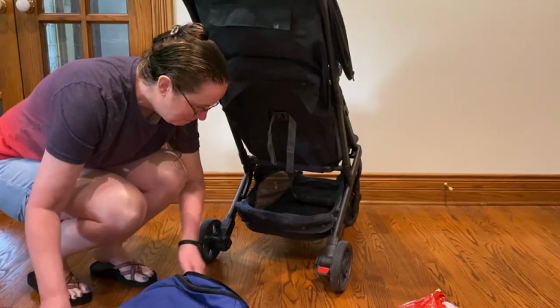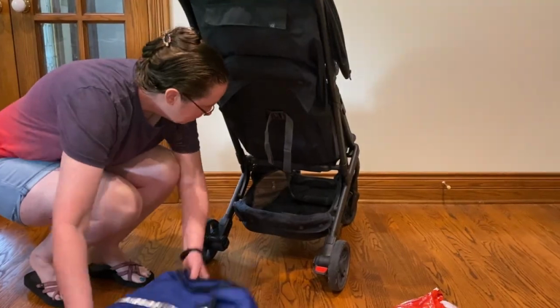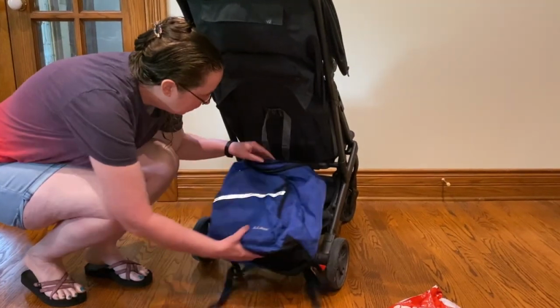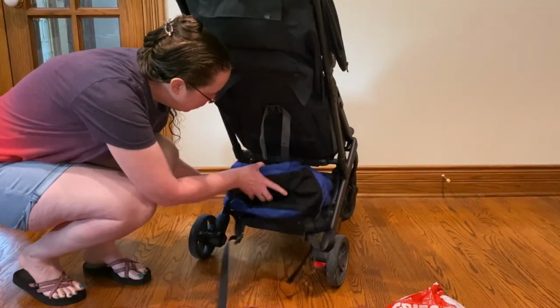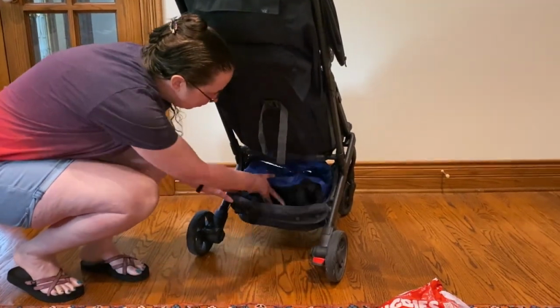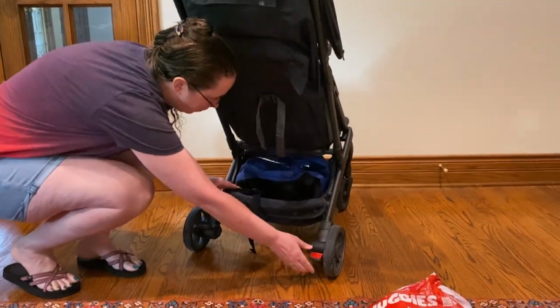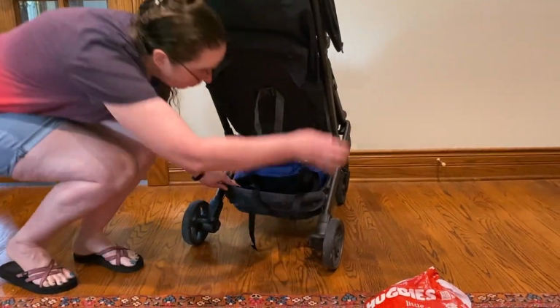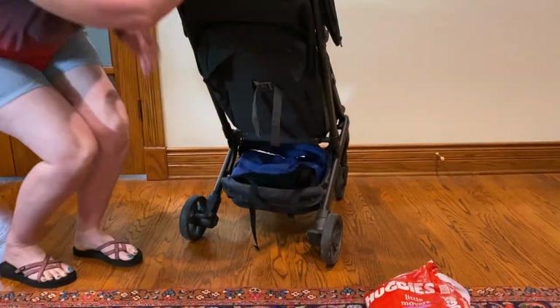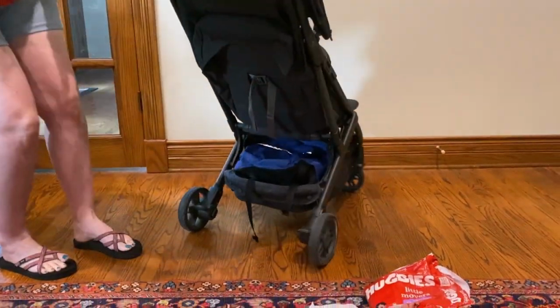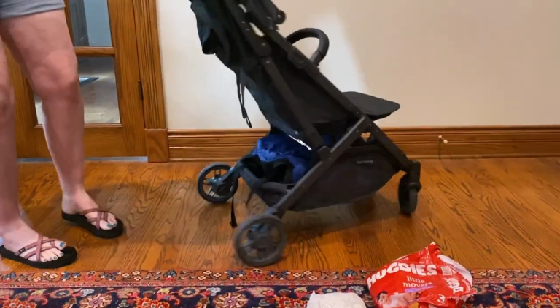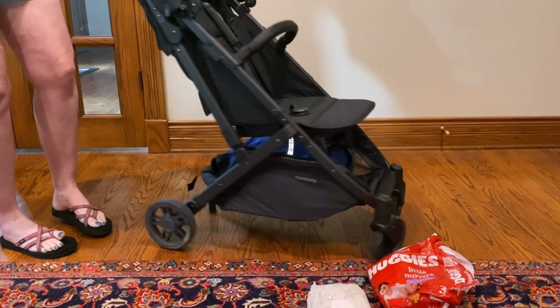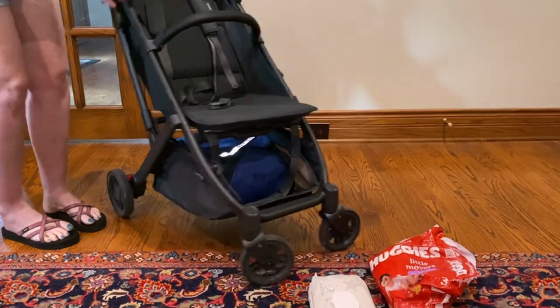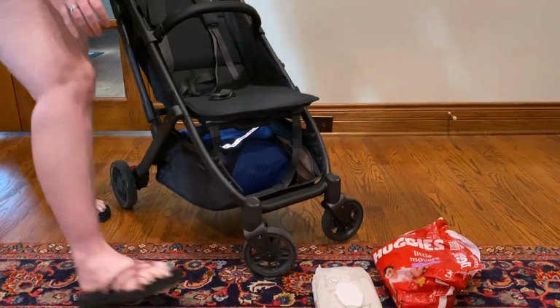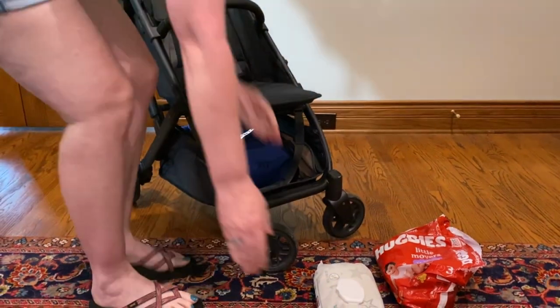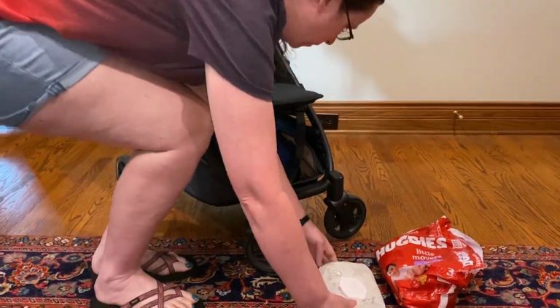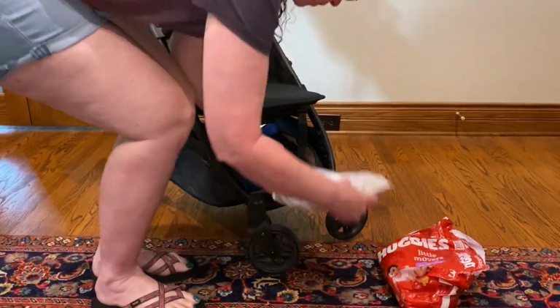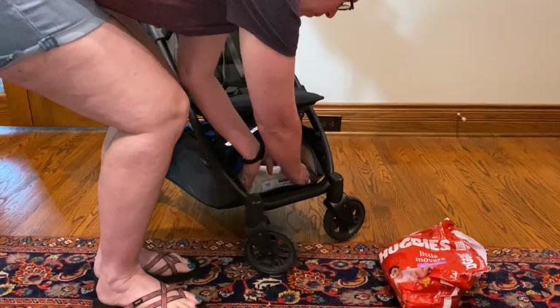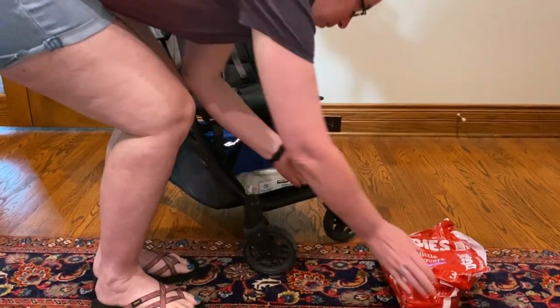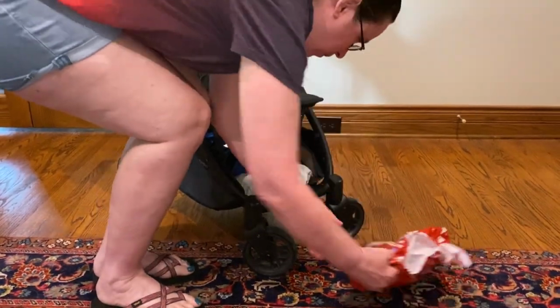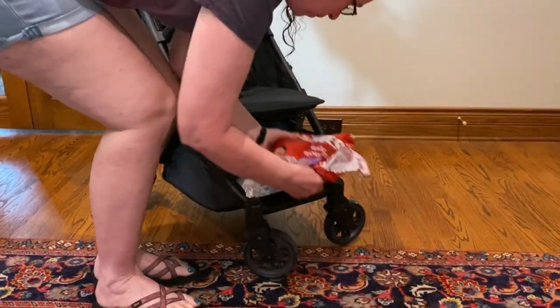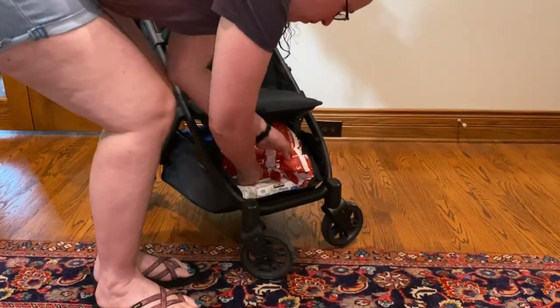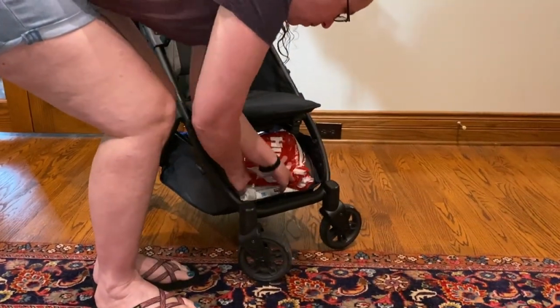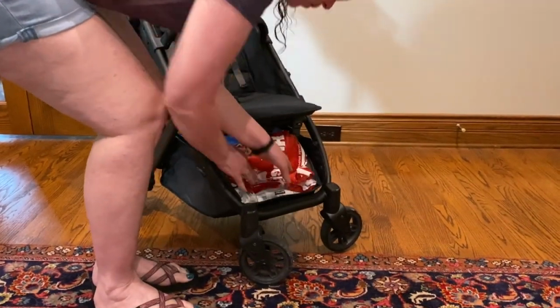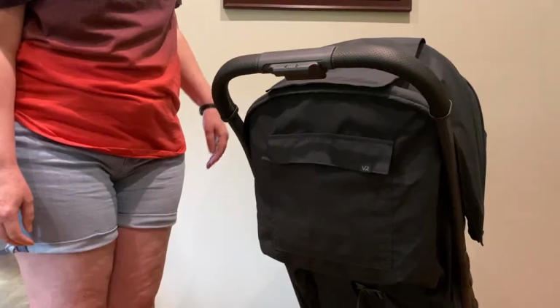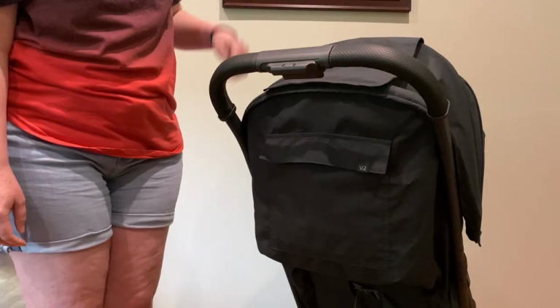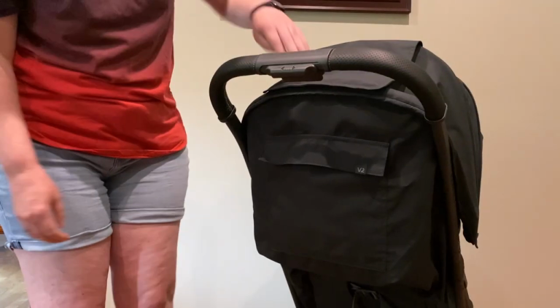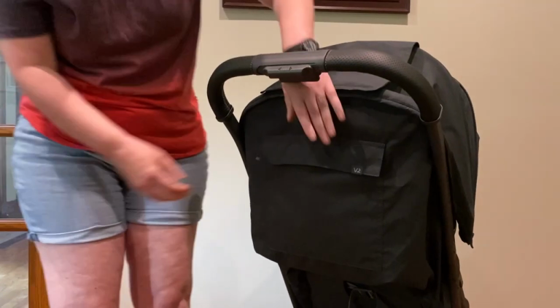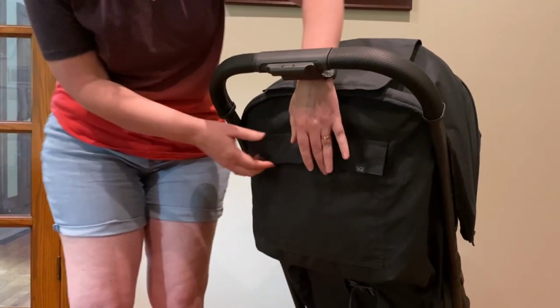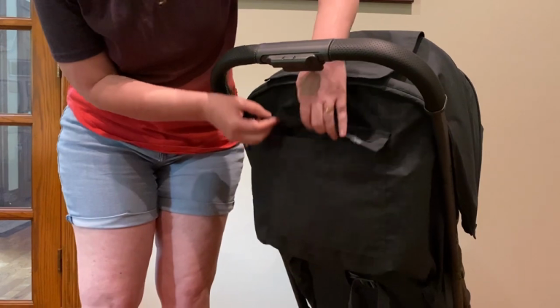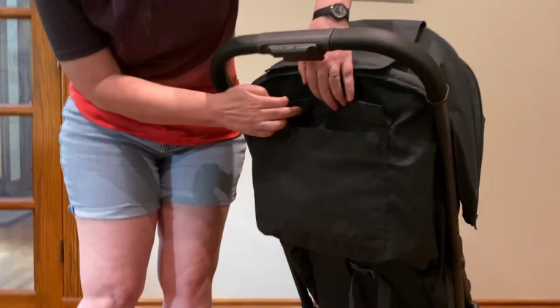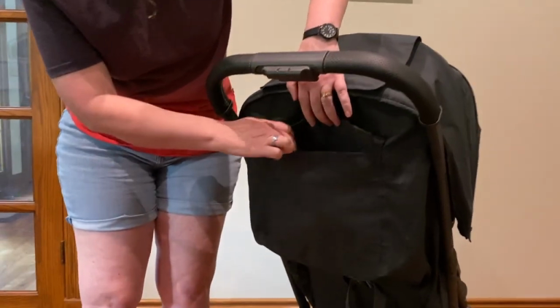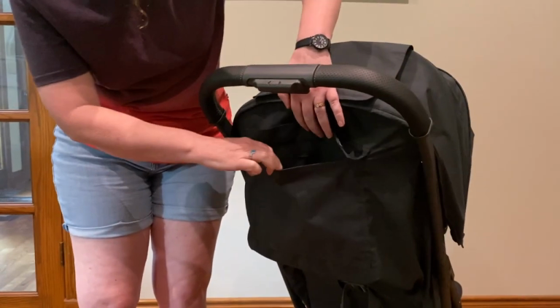The stroller has a decent sized storage basket that can be accessed from the front and the back, with a capacity of 20 pounds. There's also a handy pocket for small items.